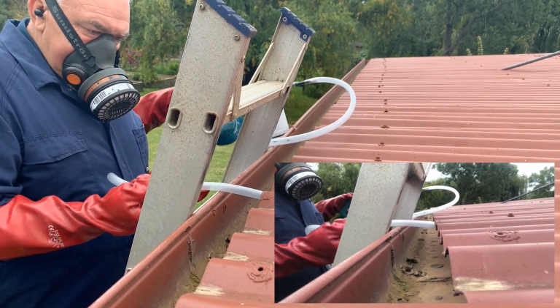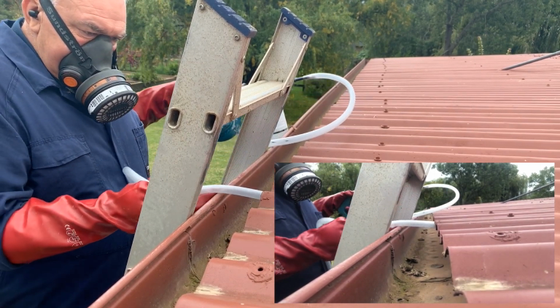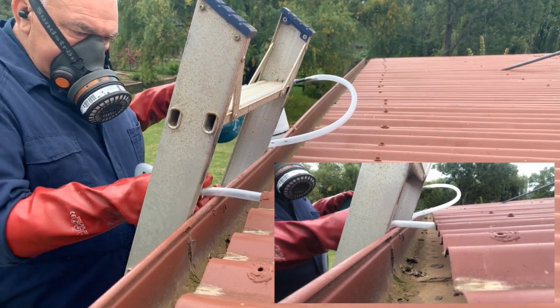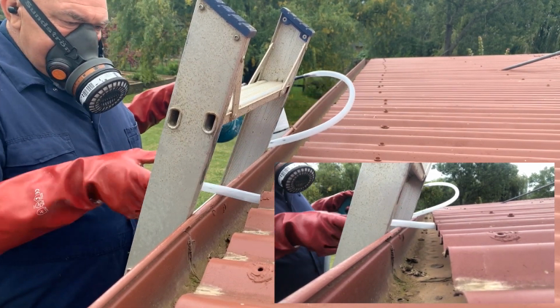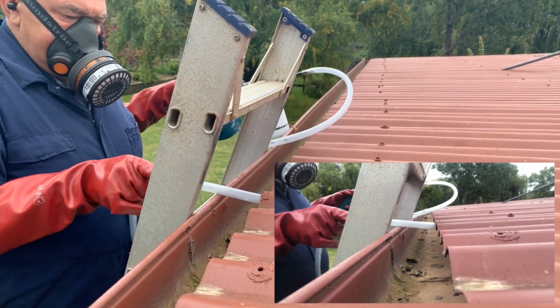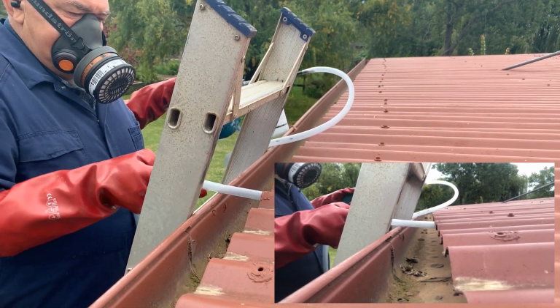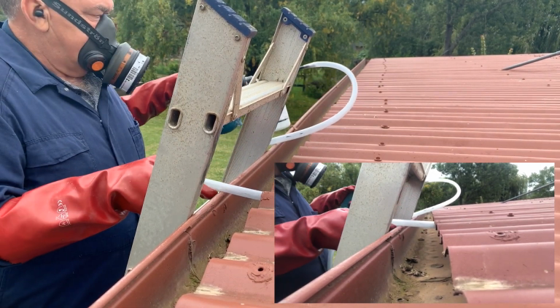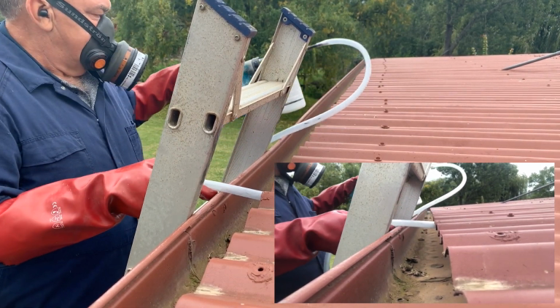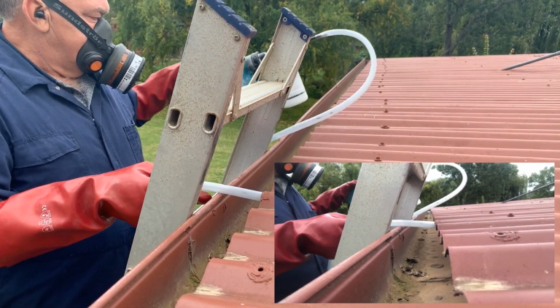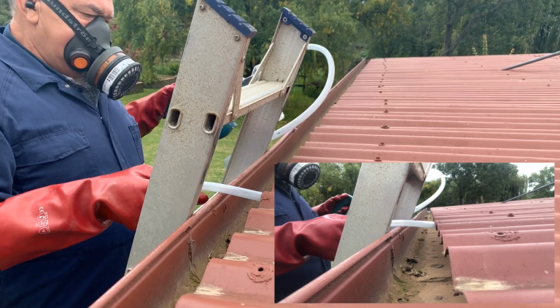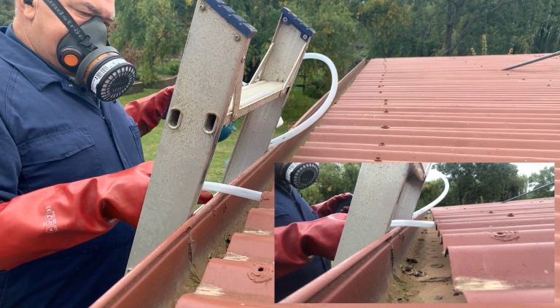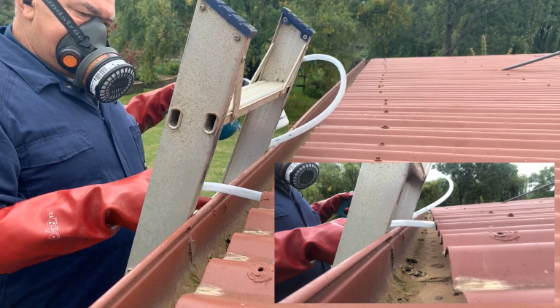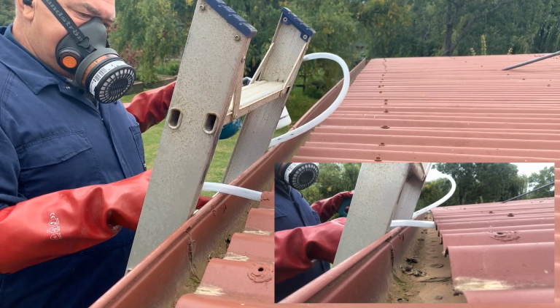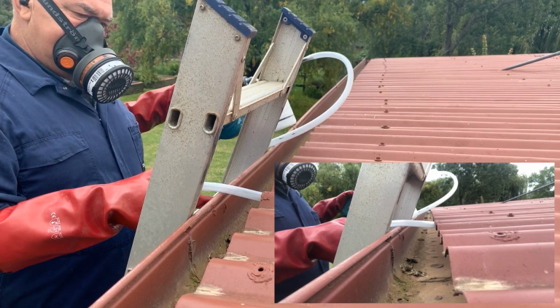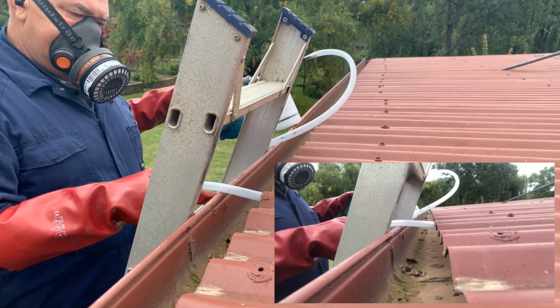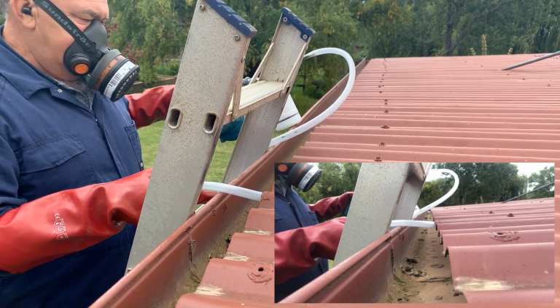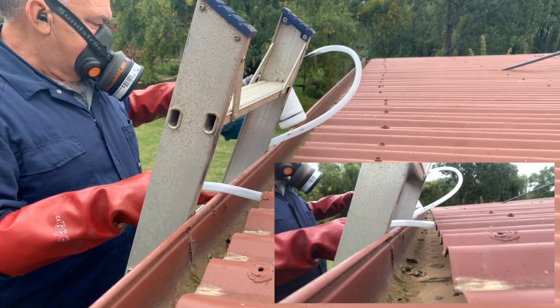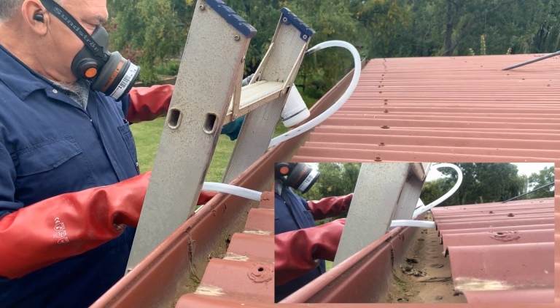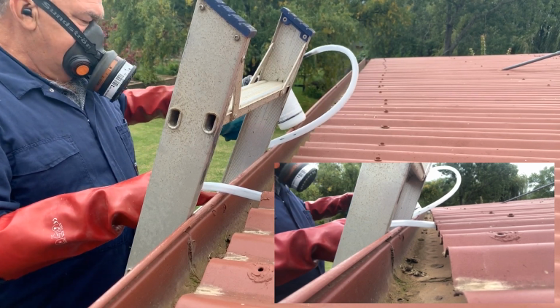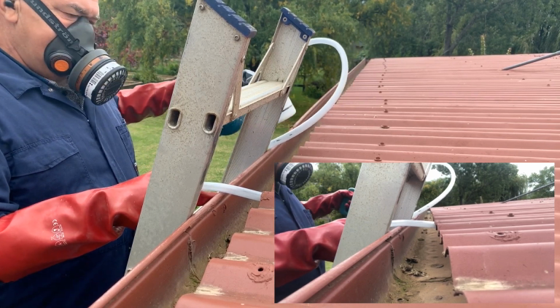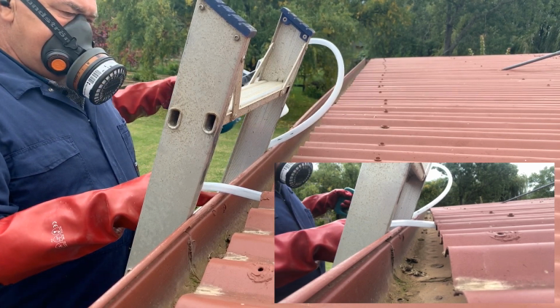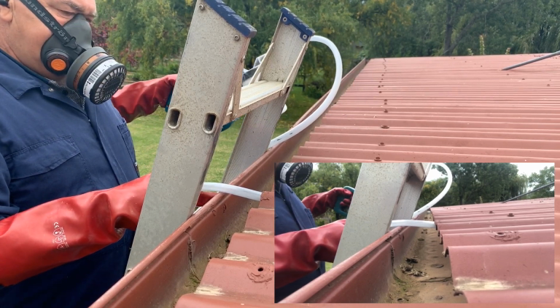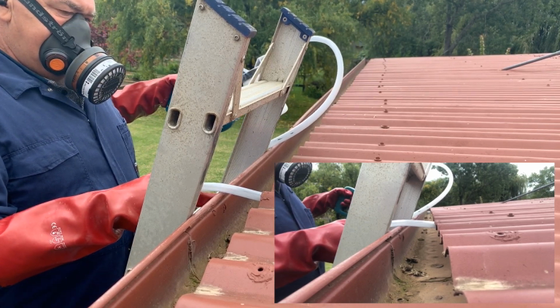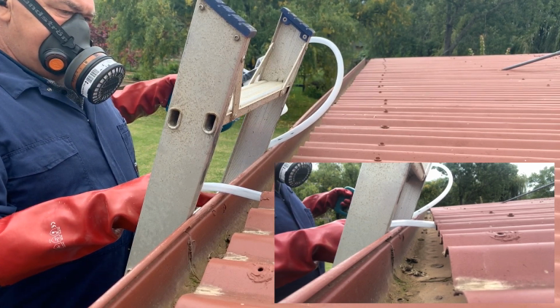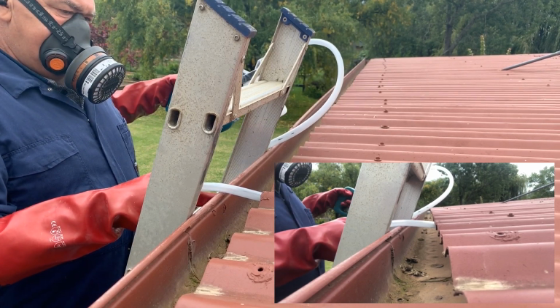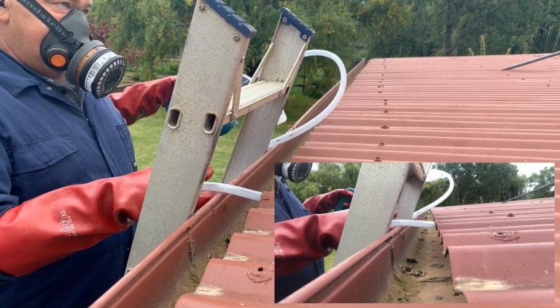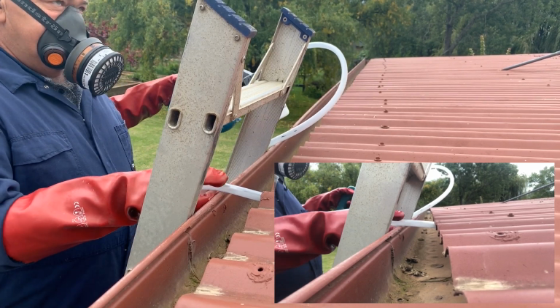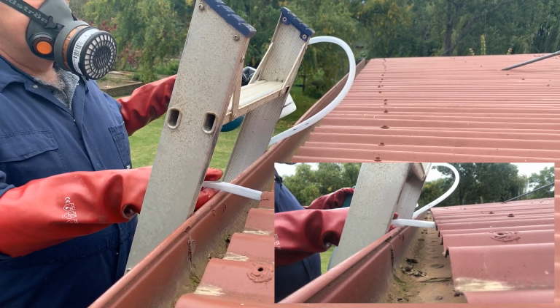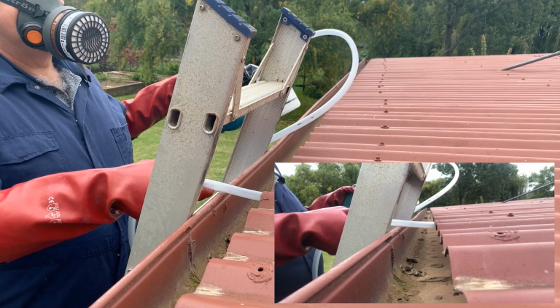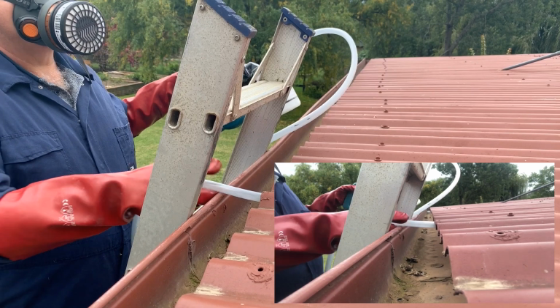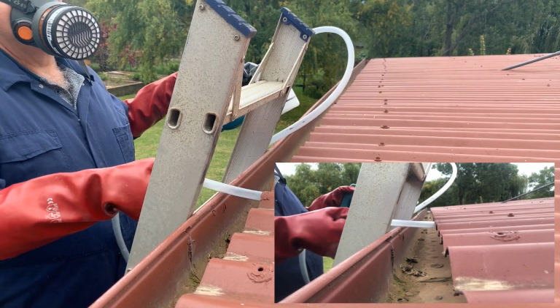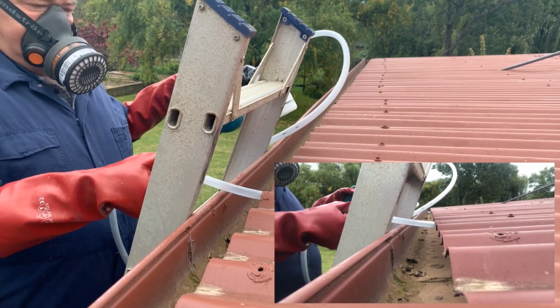Be sure to try and work out if there is insulation in the skillion, or if there are any penetrations that might allow dust out. Remember, safety first.